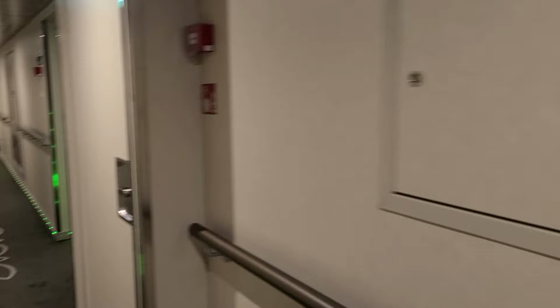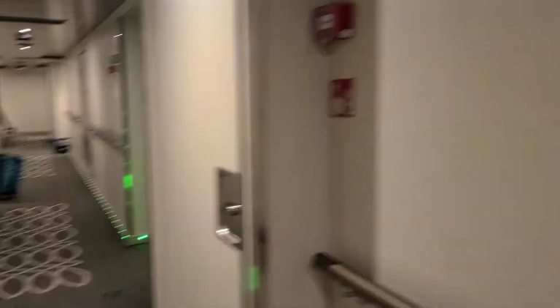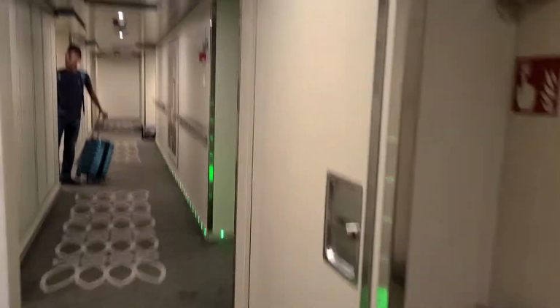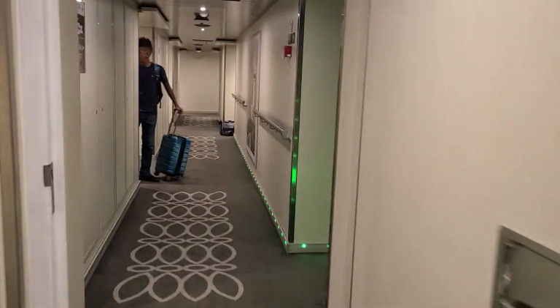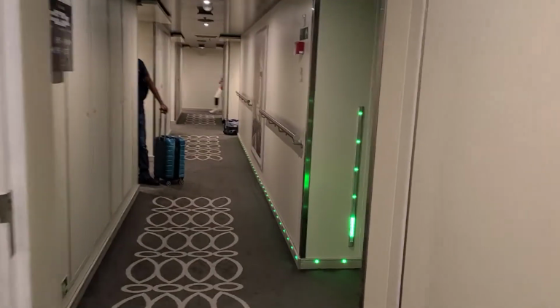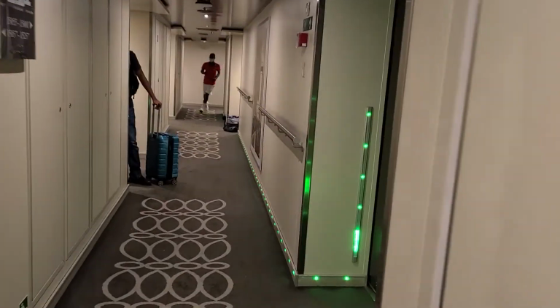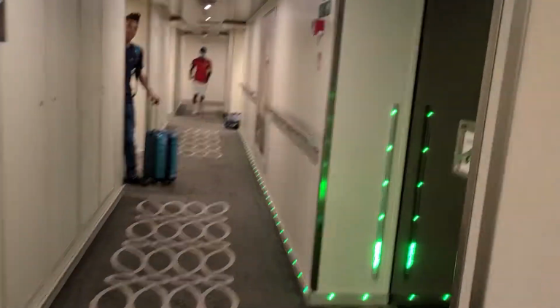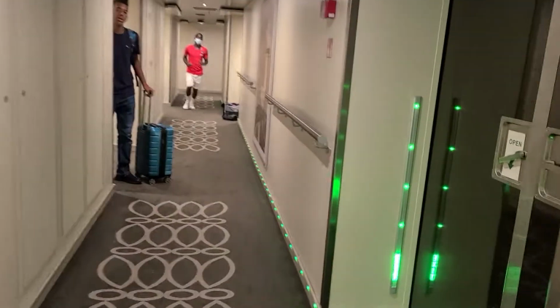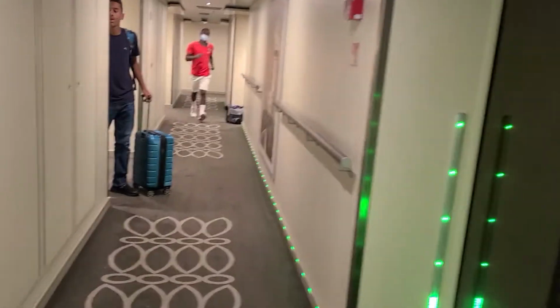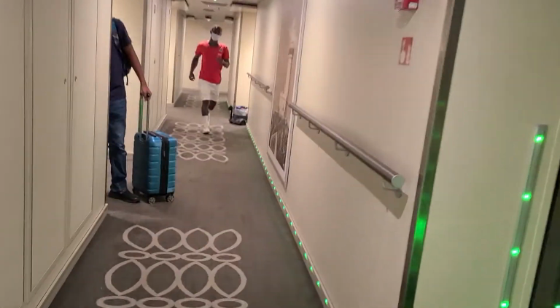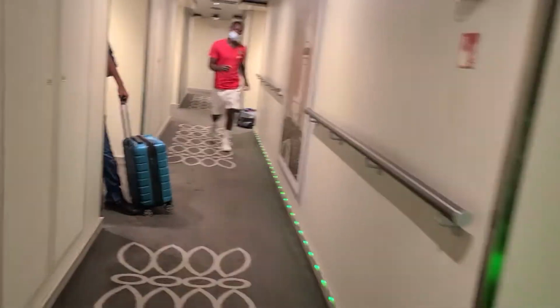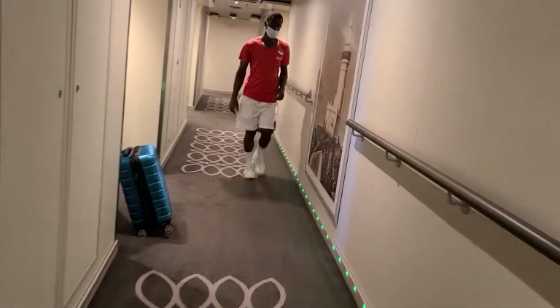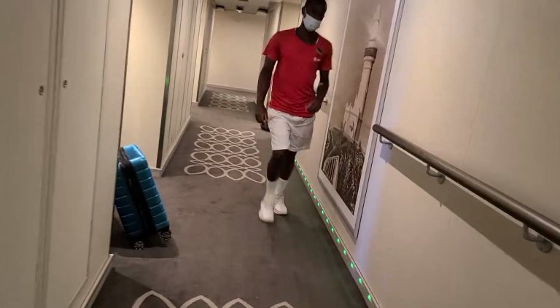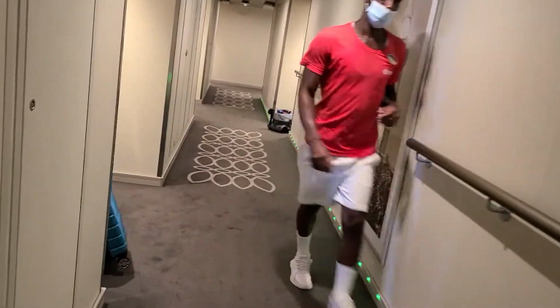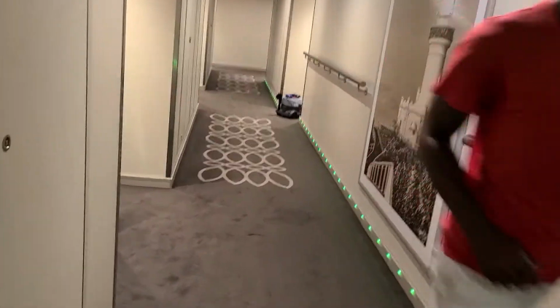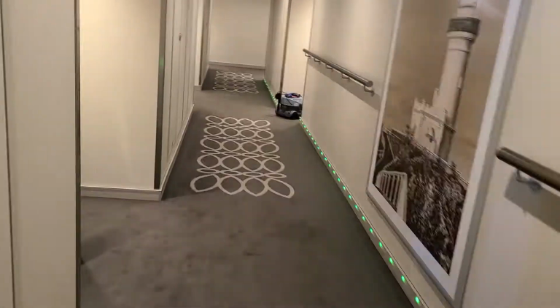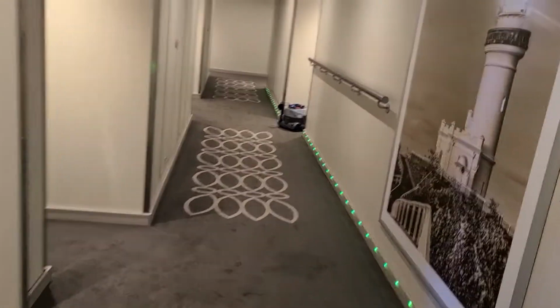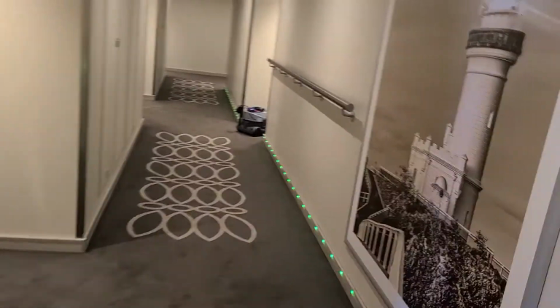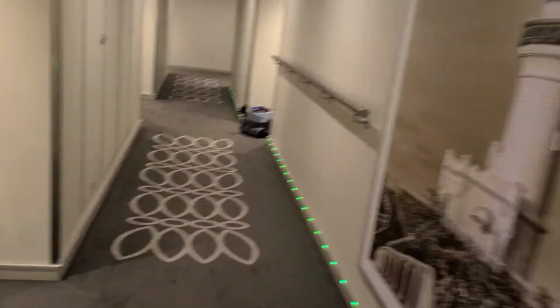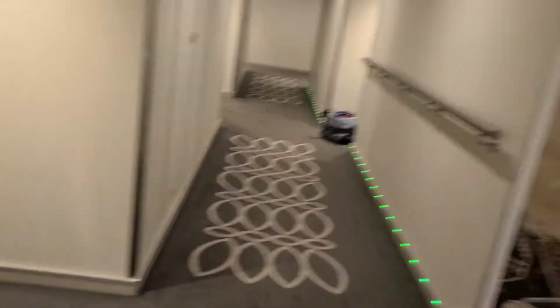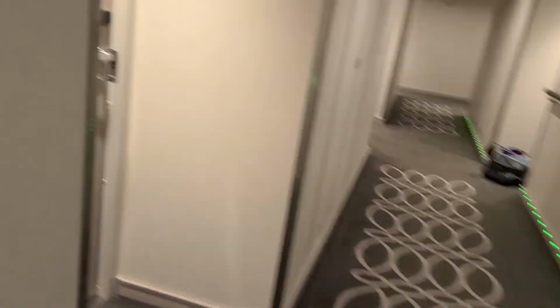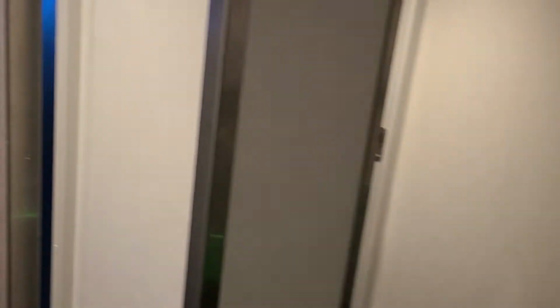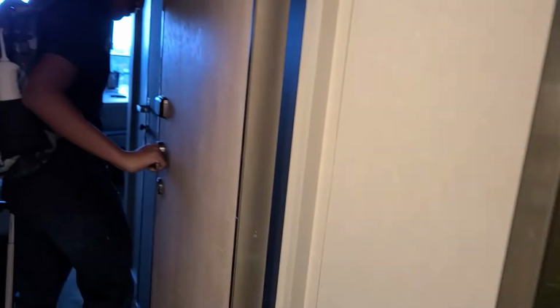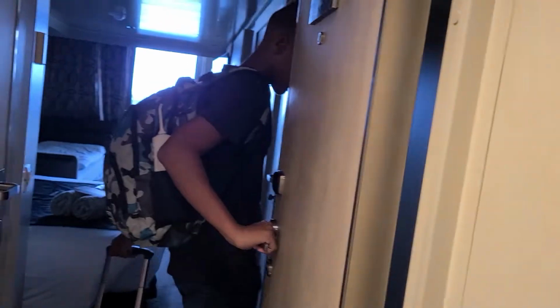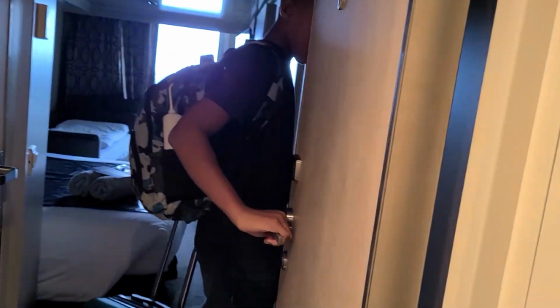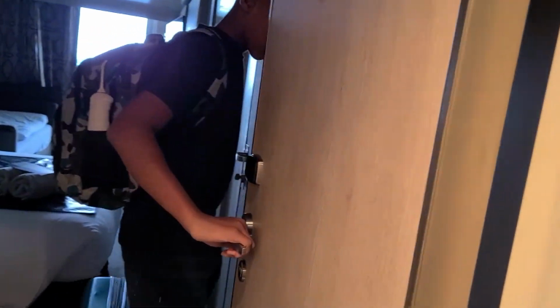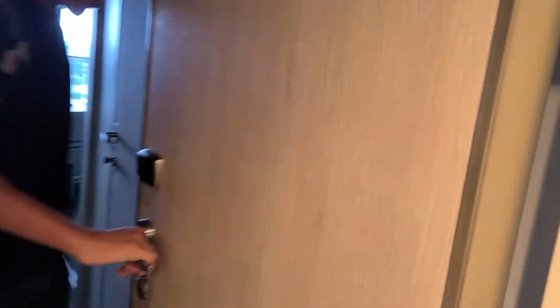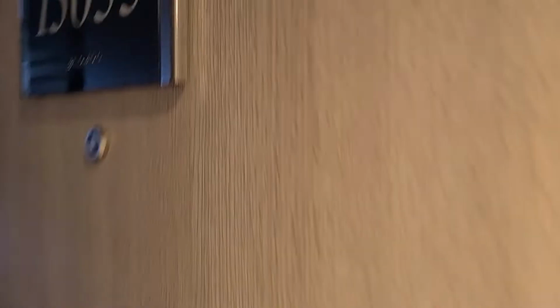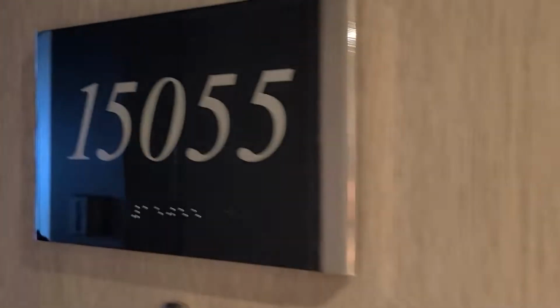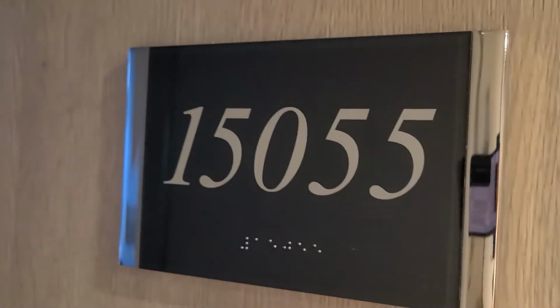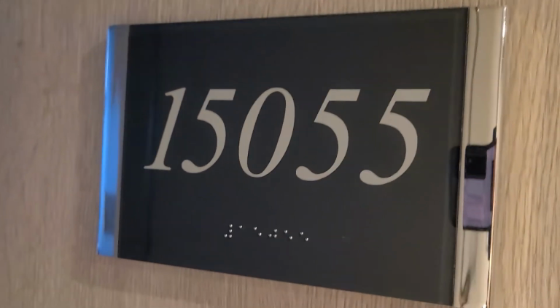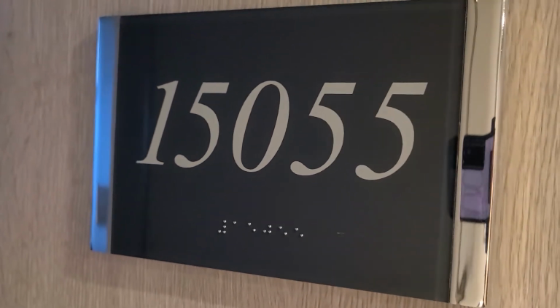You should be able to use your key to get in. It's already open. Our luggage is not here? I guess they're still making their way with the luggage.